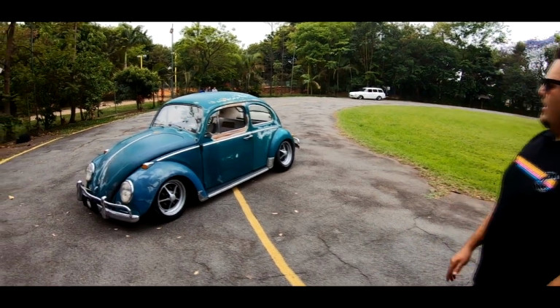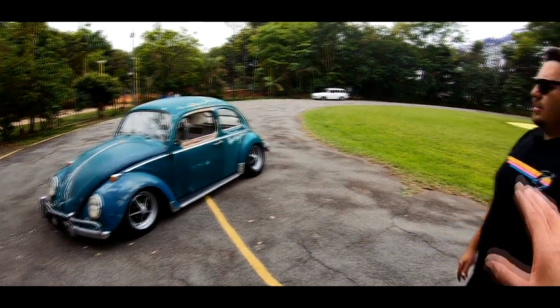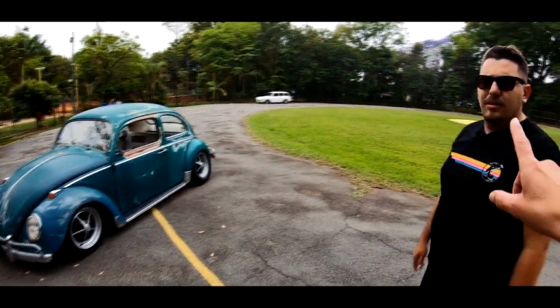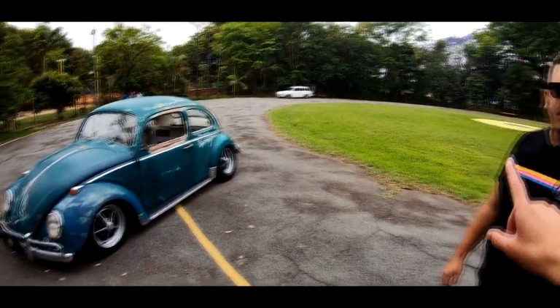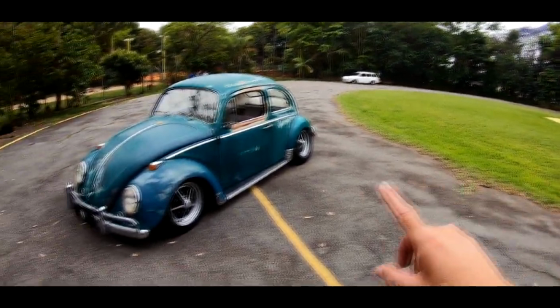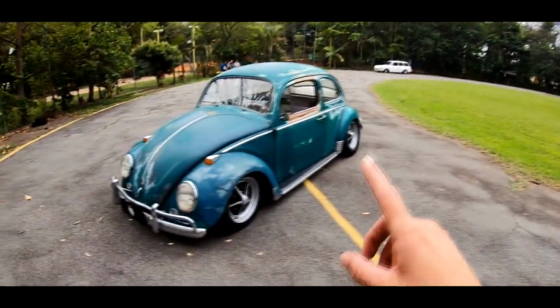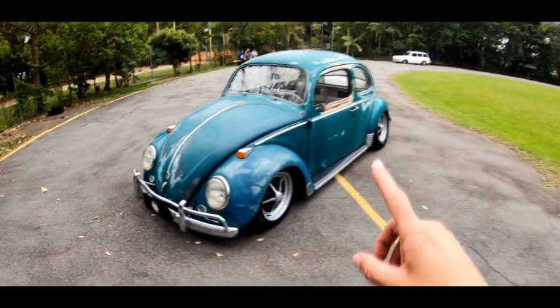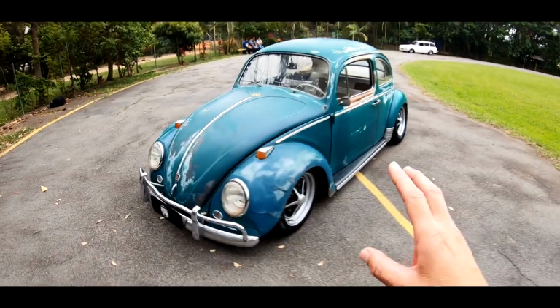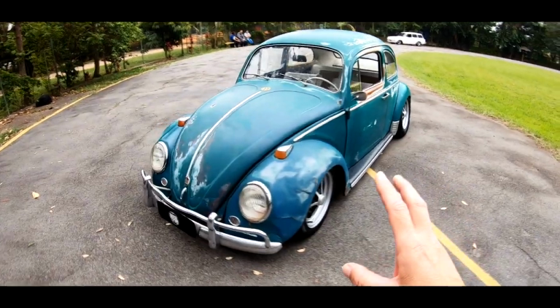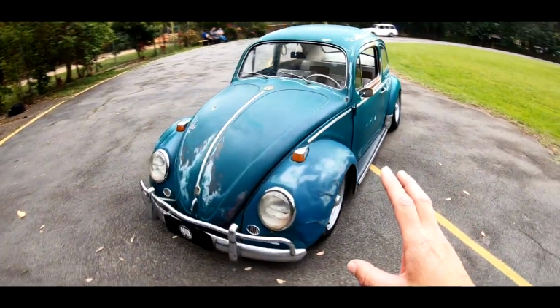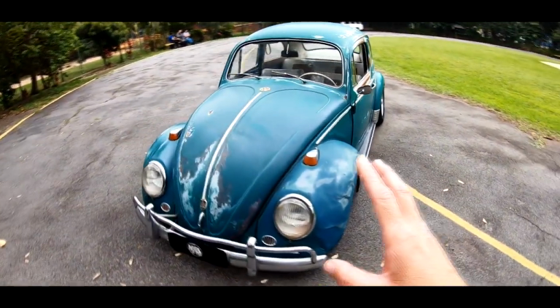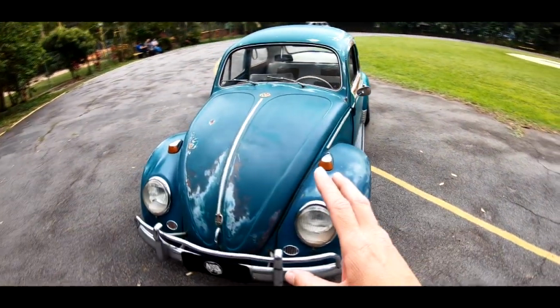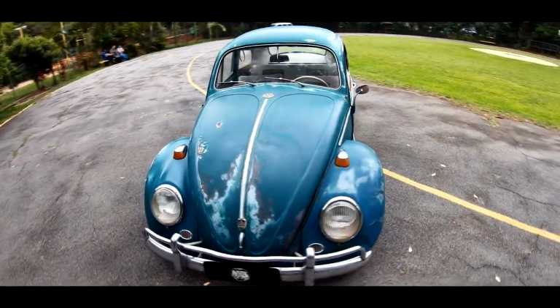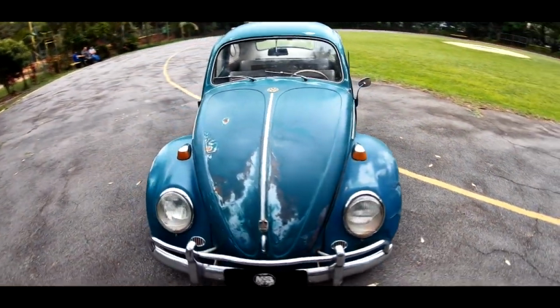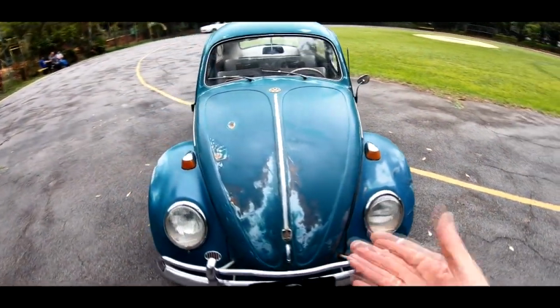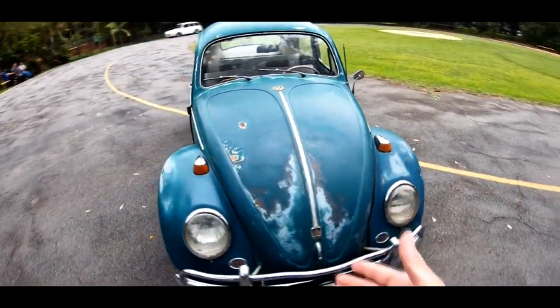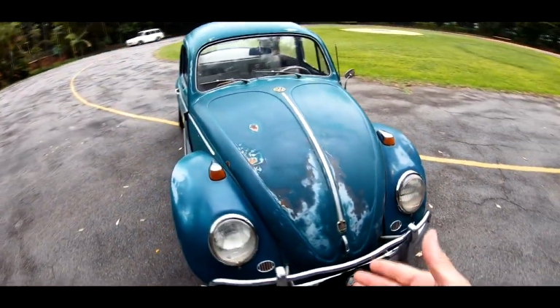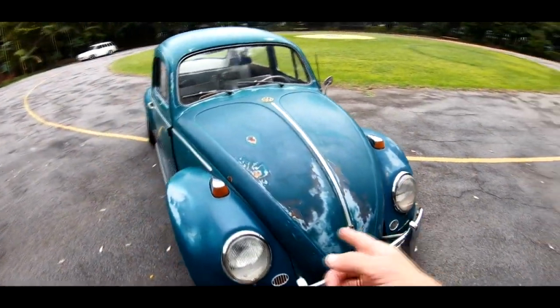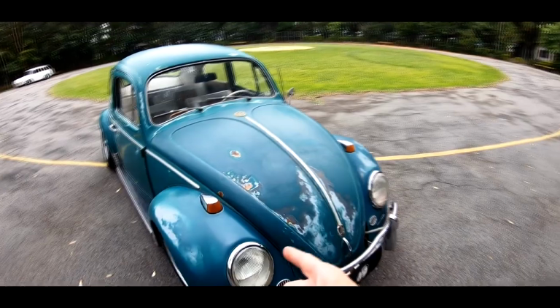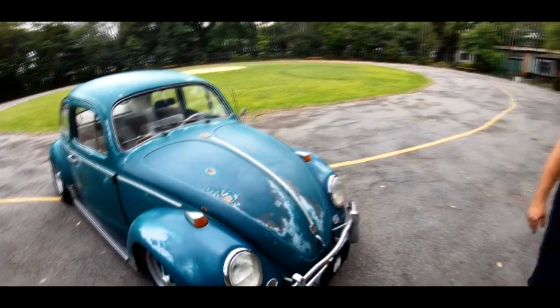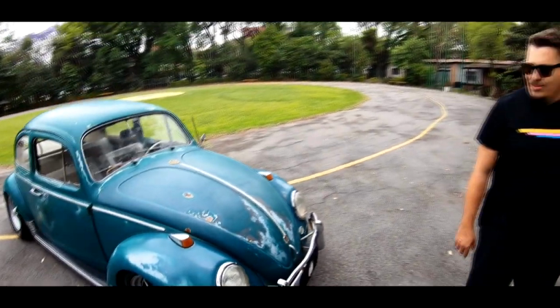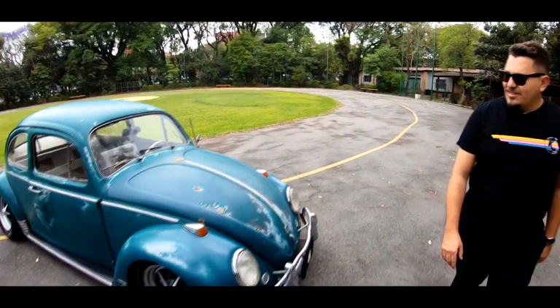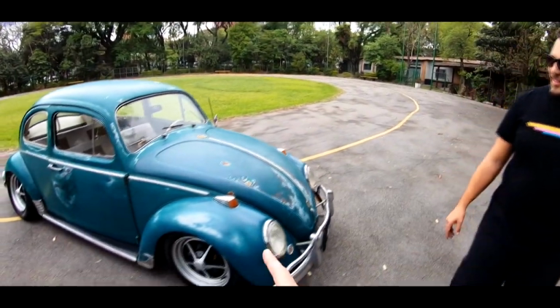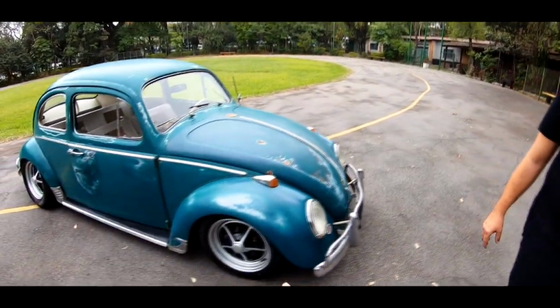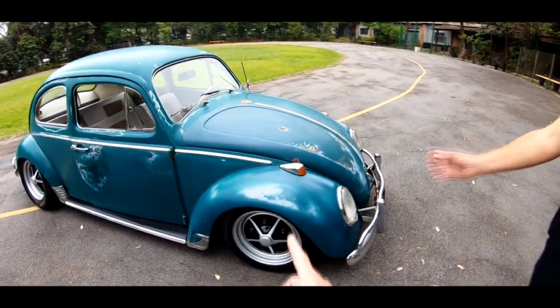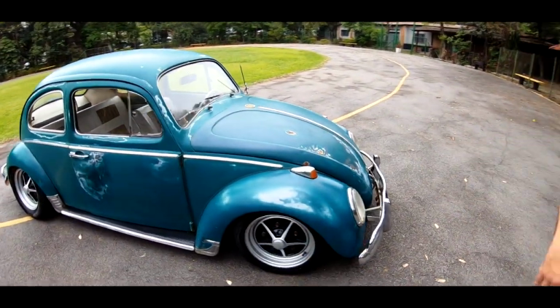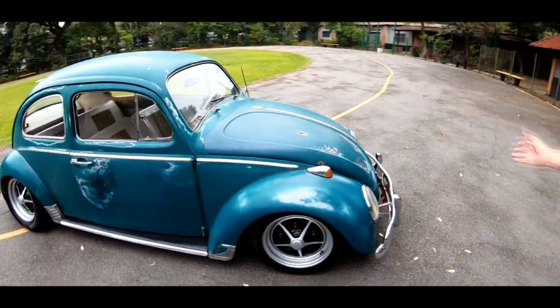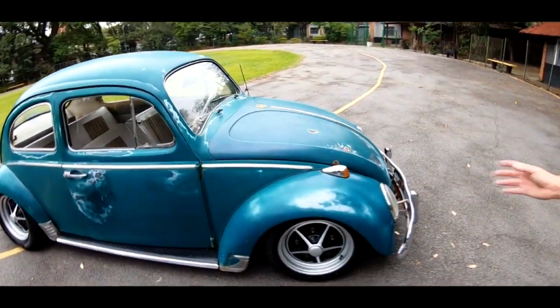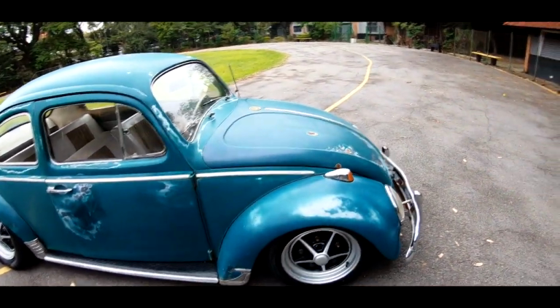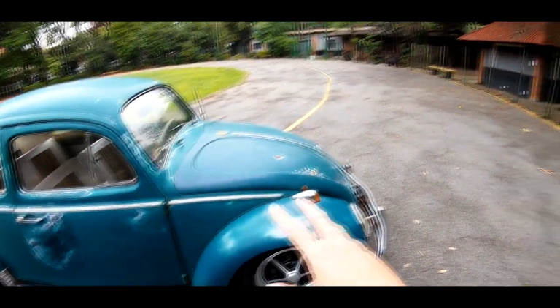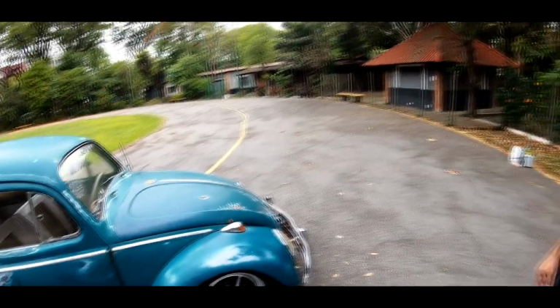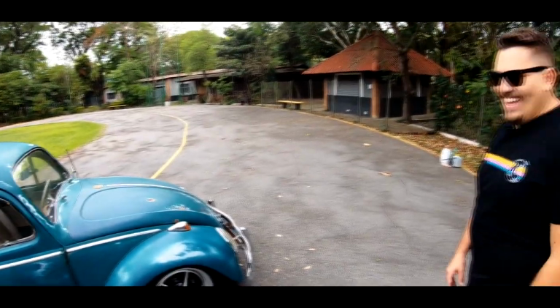Bom, antes que você comece a contar a história do carro, eu vou fazer um 360 para os caras entenderem do que a gente está falando. Que é um Fusca 65, como o Taxotinho falou. Que cor é essa, Taxotinho? Verde Amazonas. Verde Amazonas, várias Amazonas, algumas partes ainda têm.